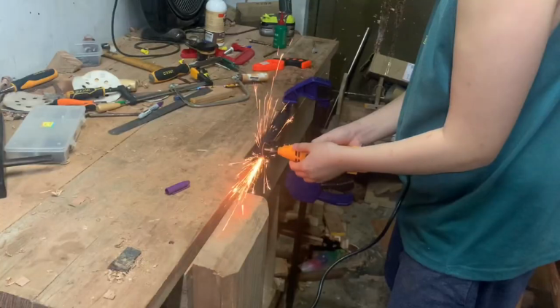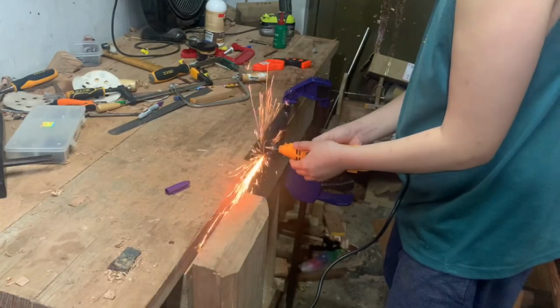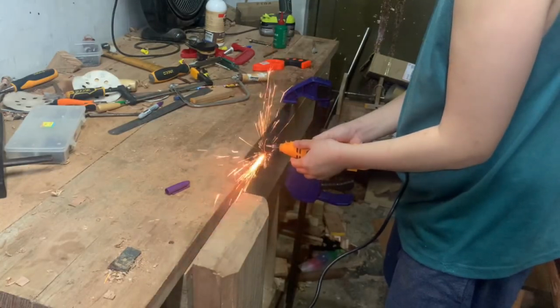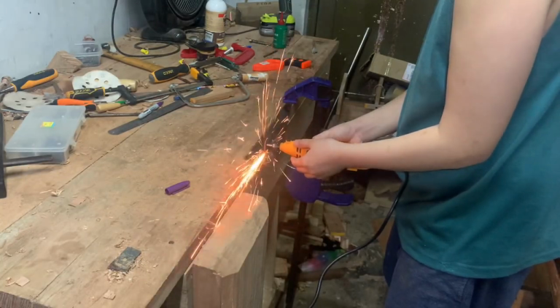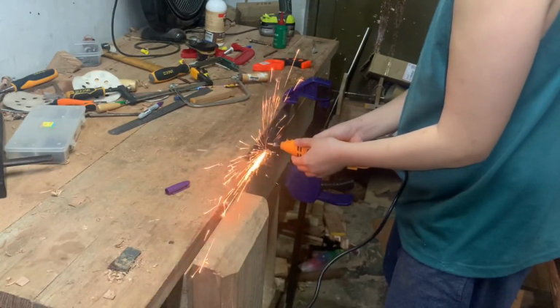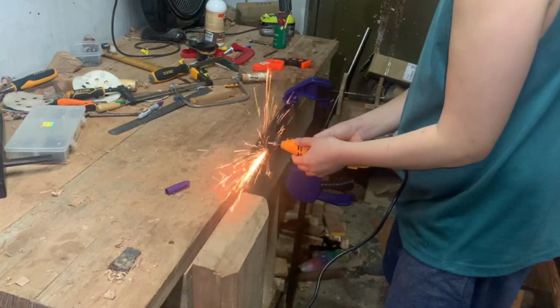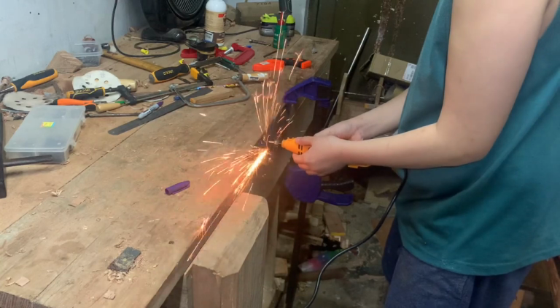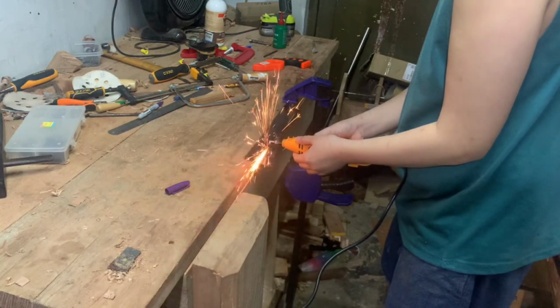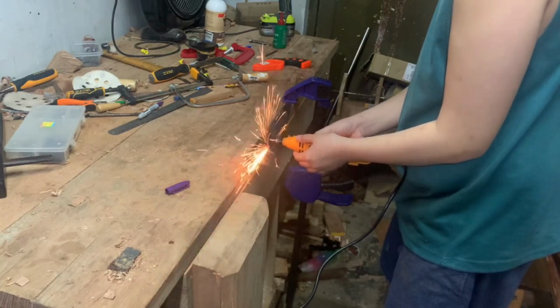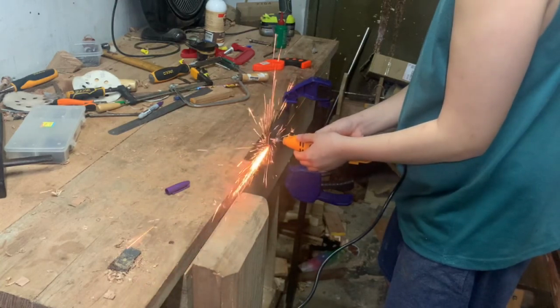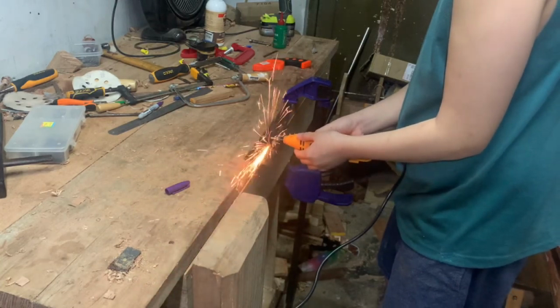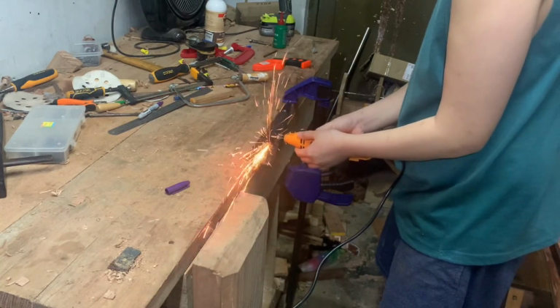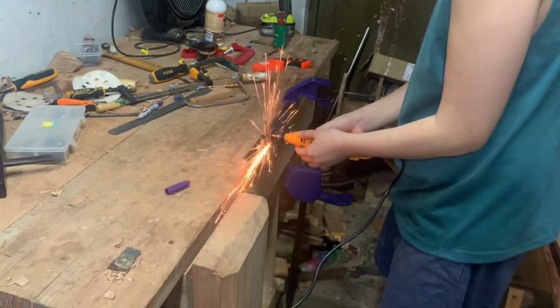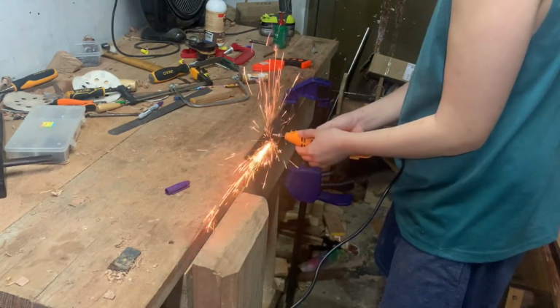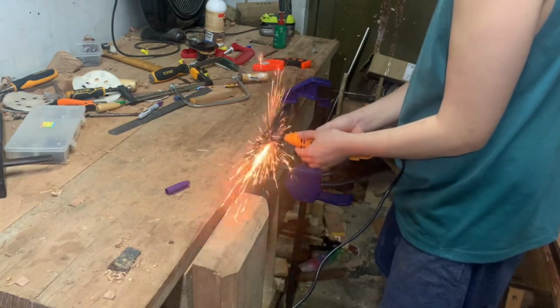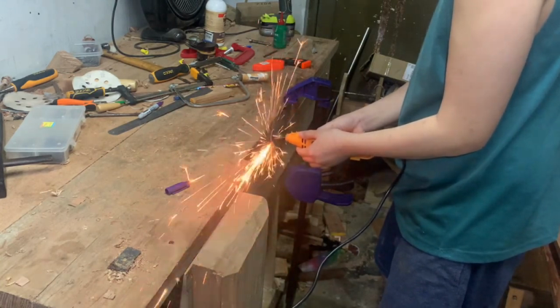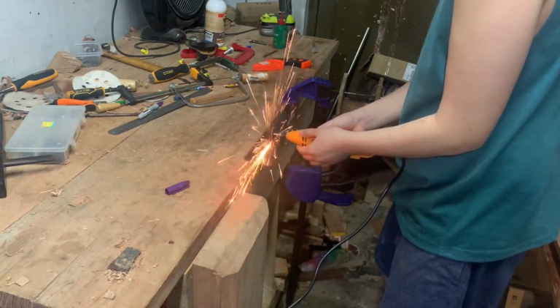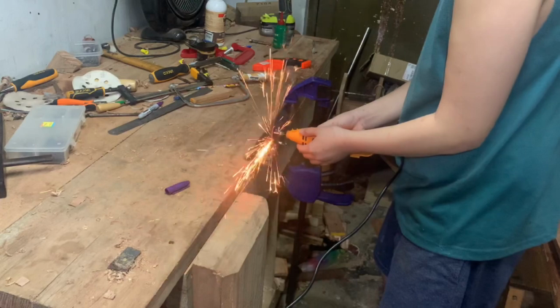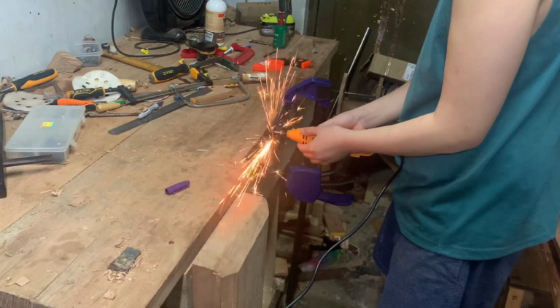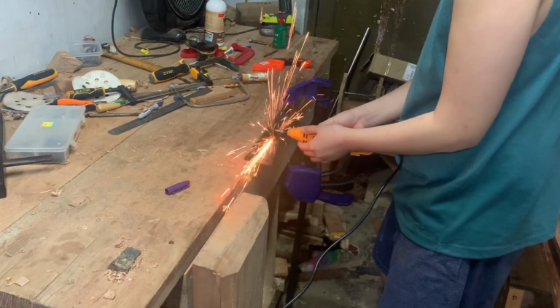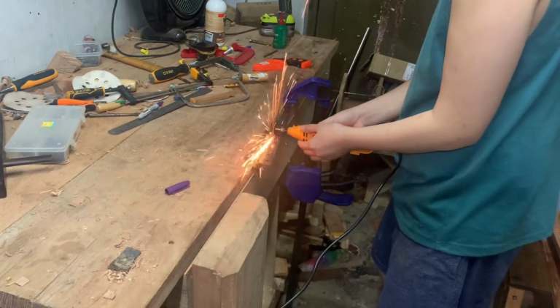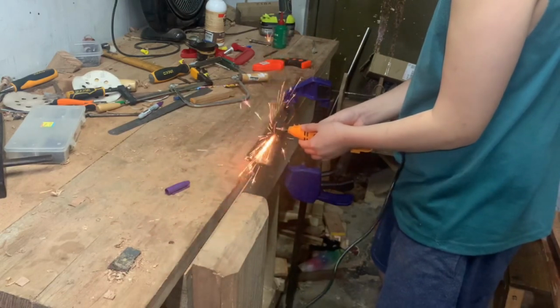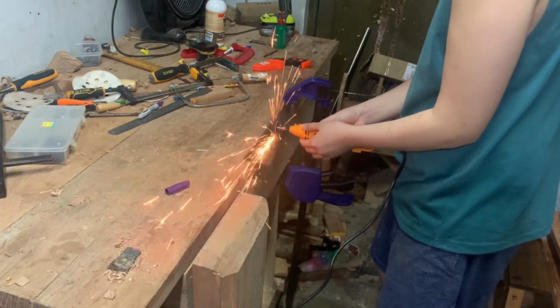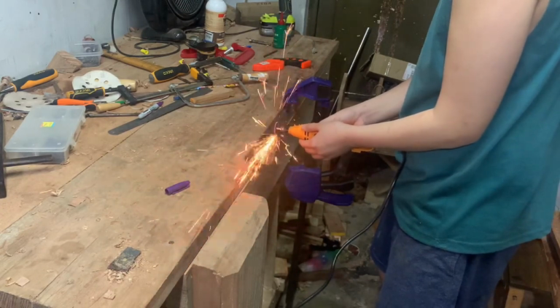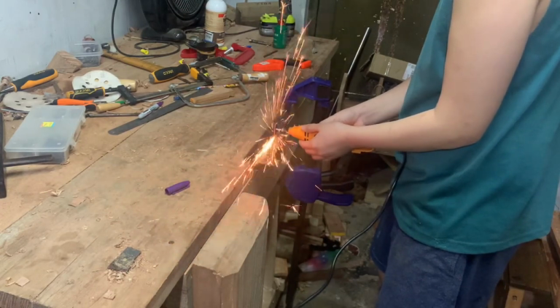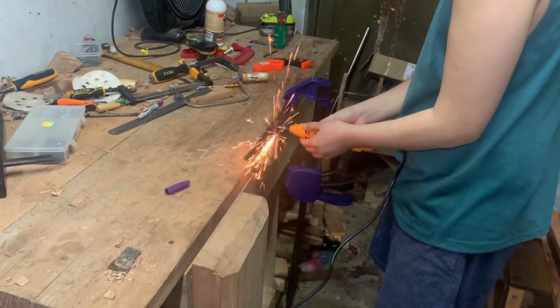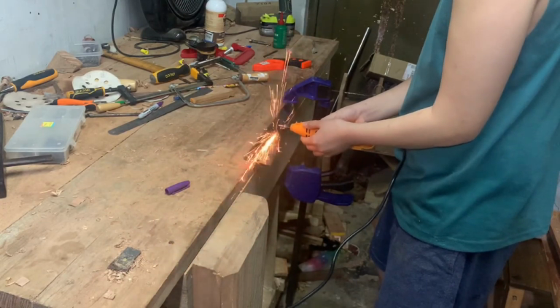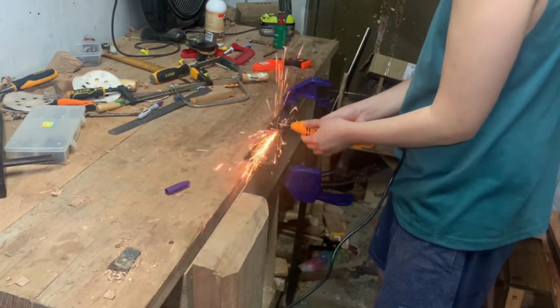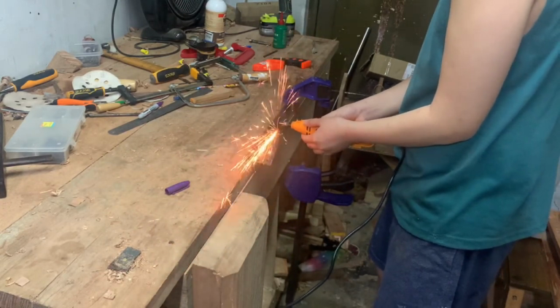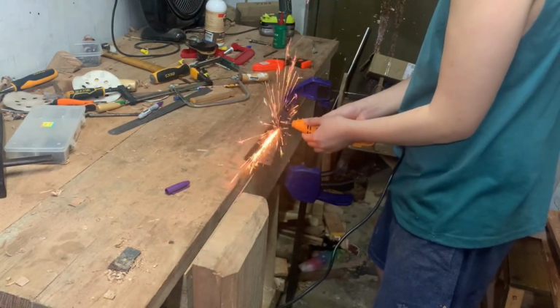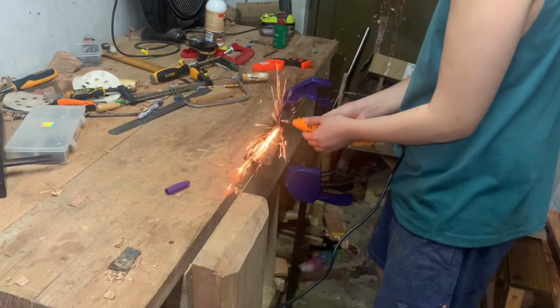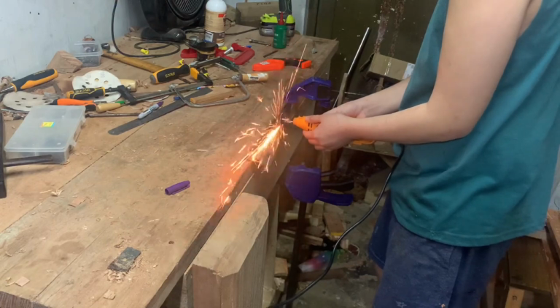The steel that I'll be using is from this old hard point saw, which is already dull. Hard point saws I can't really sharpen, so I'm using the steel from this one, and I'm just cutting out a shape with my rotary tool.